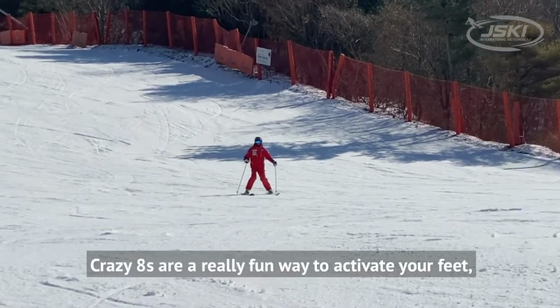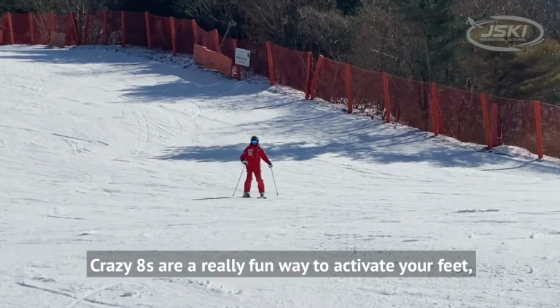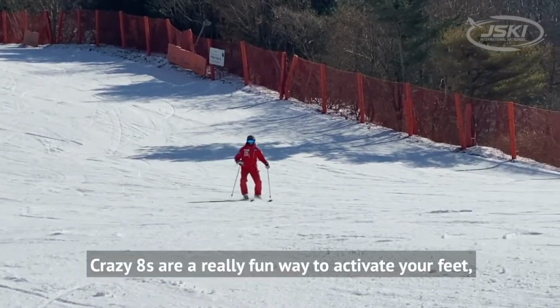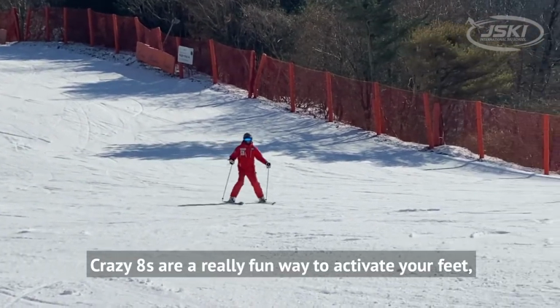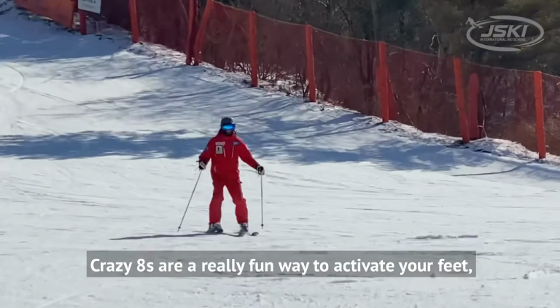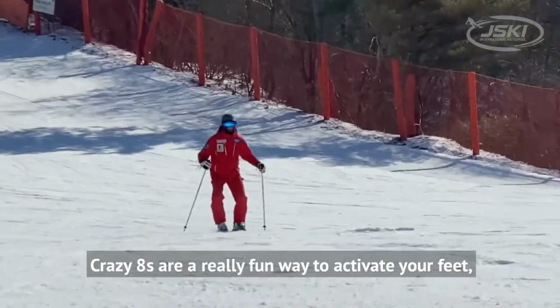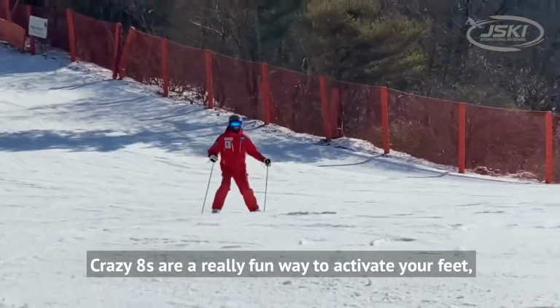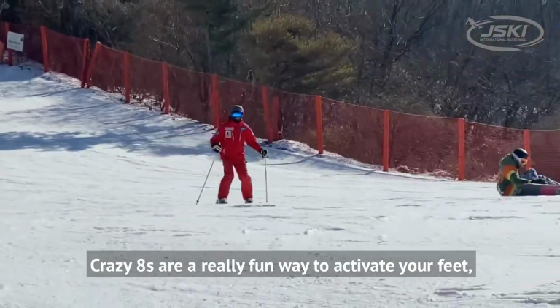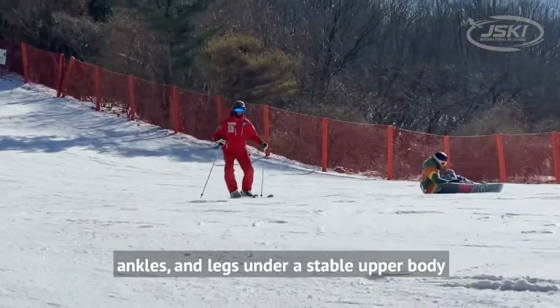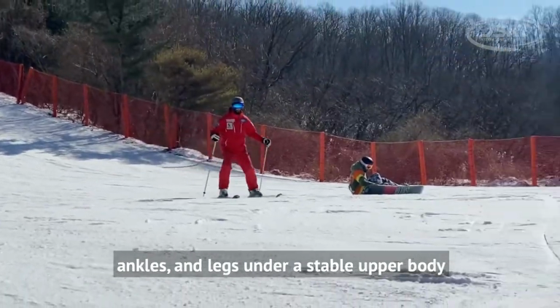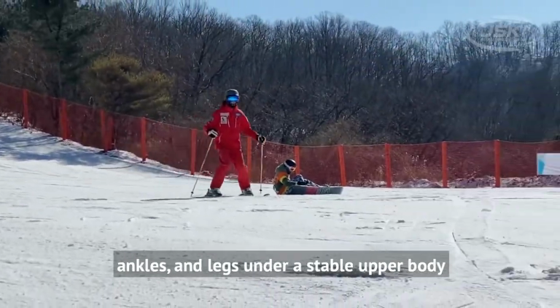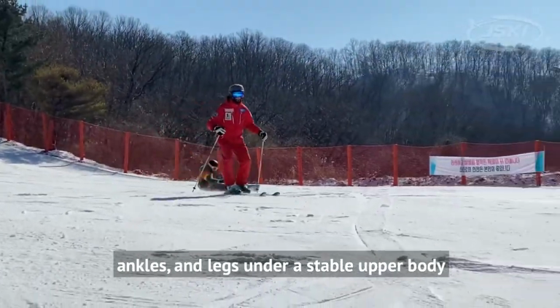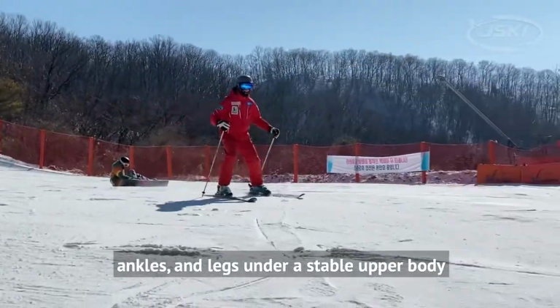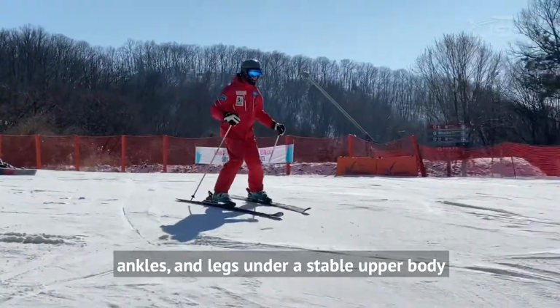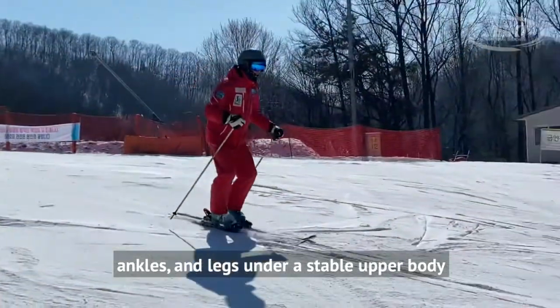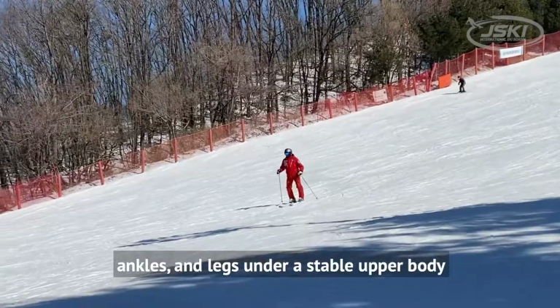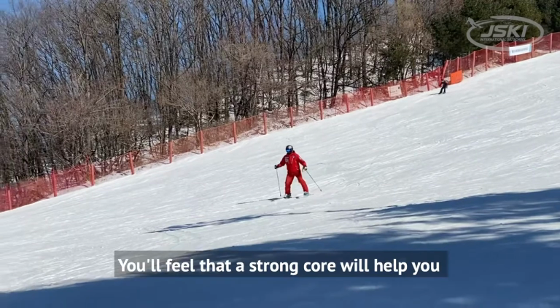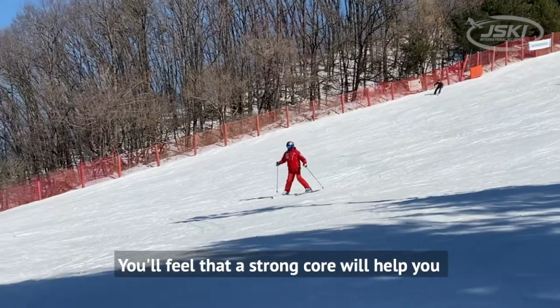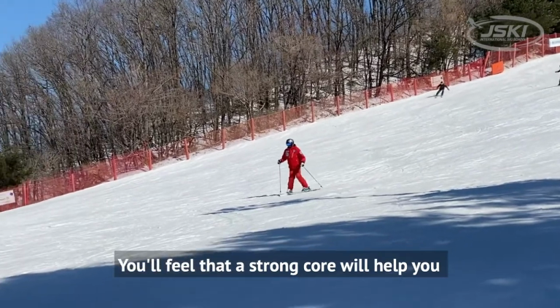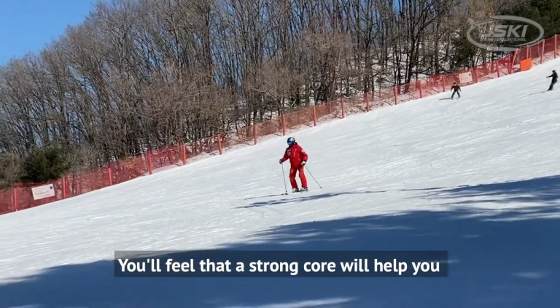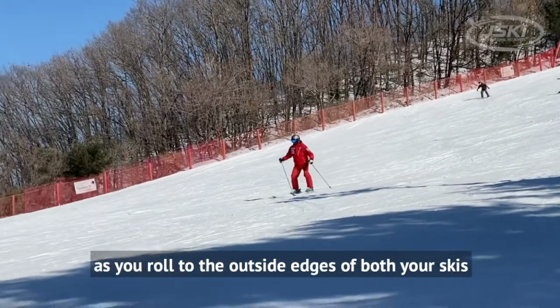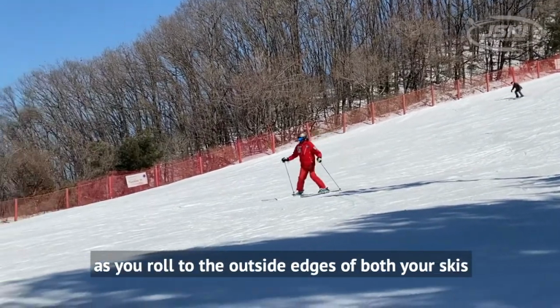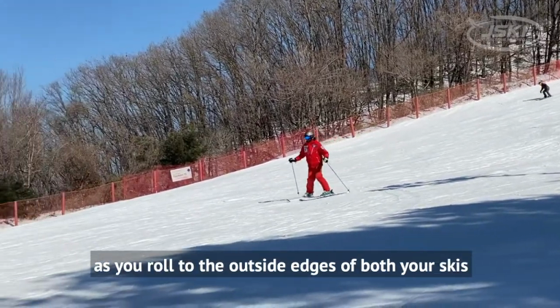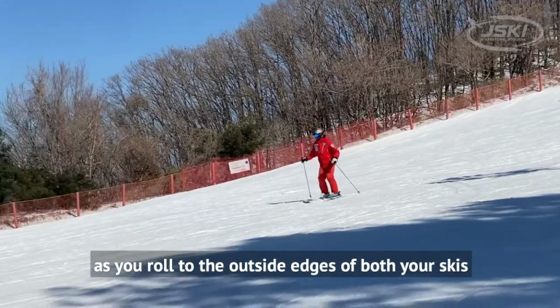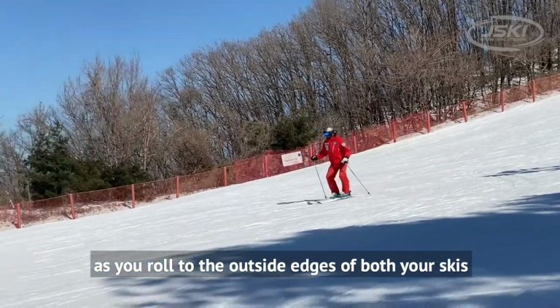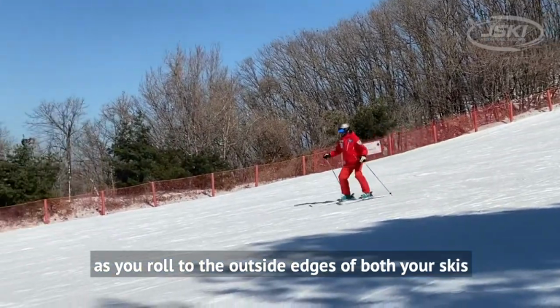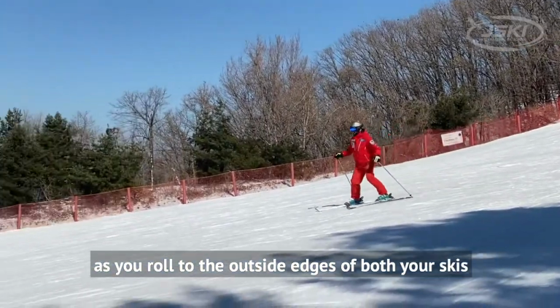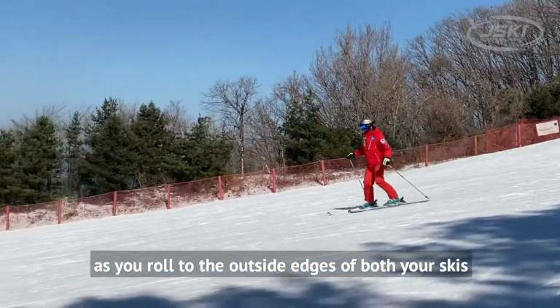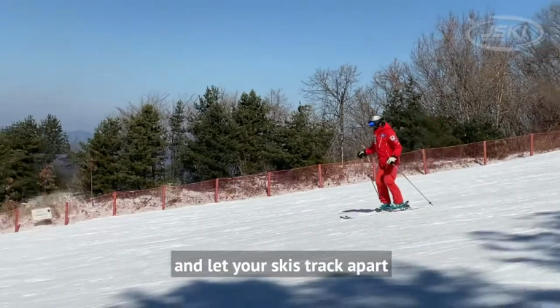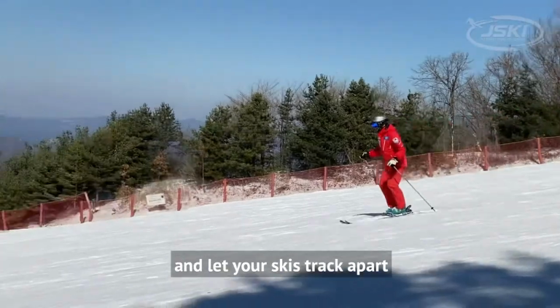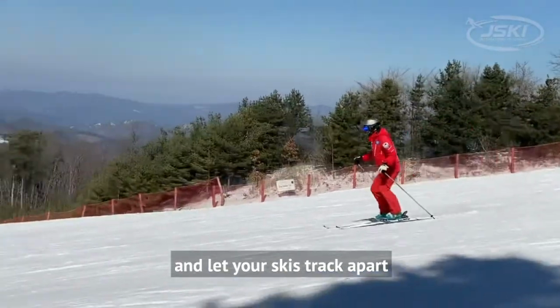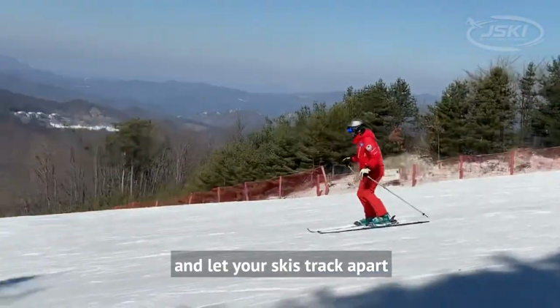Crazy 8s are a really fun way to activate your feet, ankles, and legs under a stable upper body. You'll feel that a strong core will help you as you roll to the outside edges of both your skis and let your skis track apart.